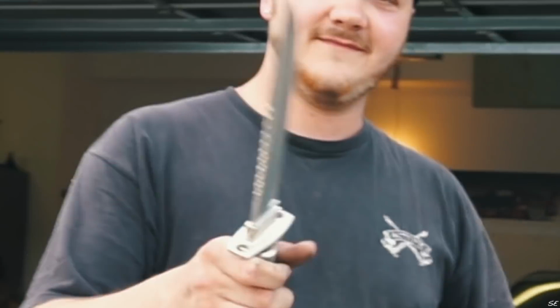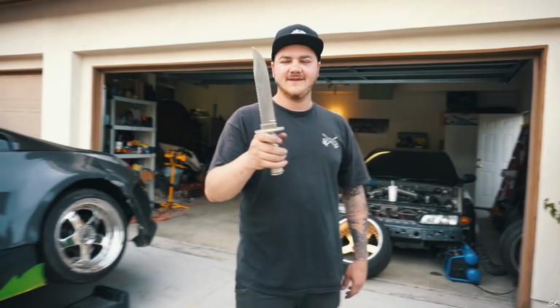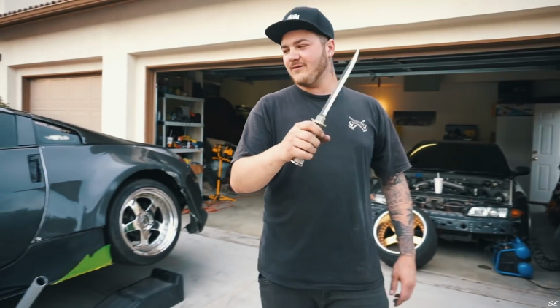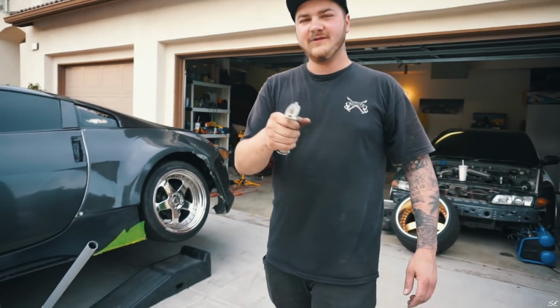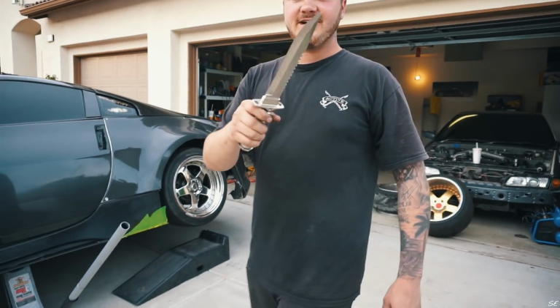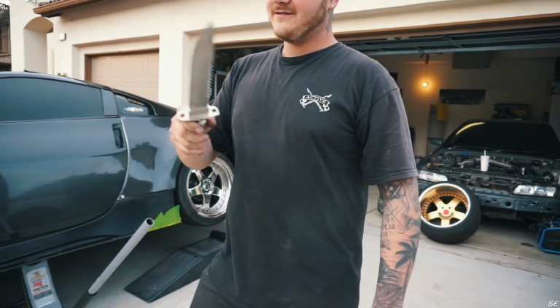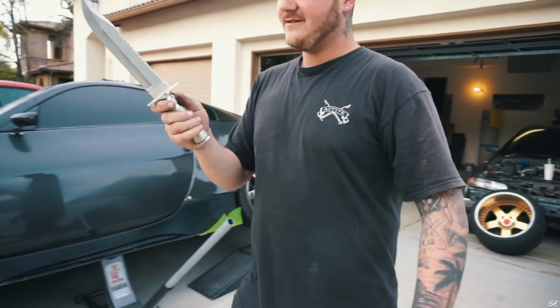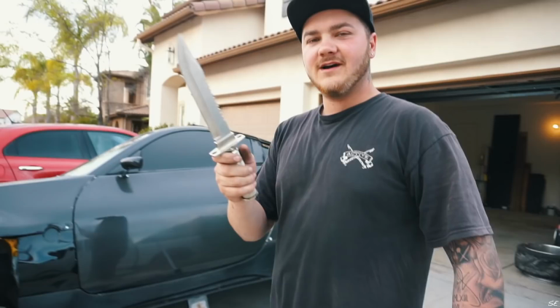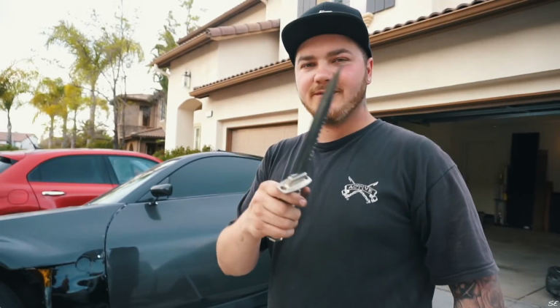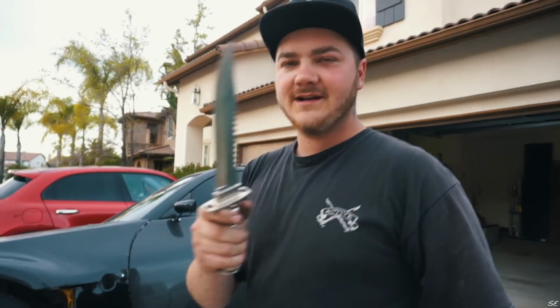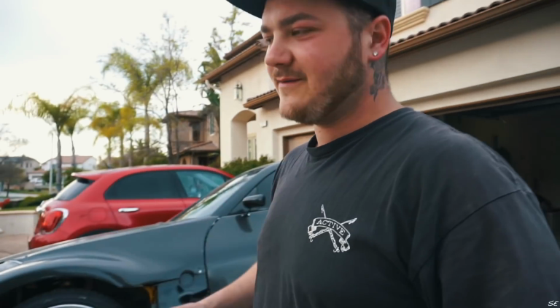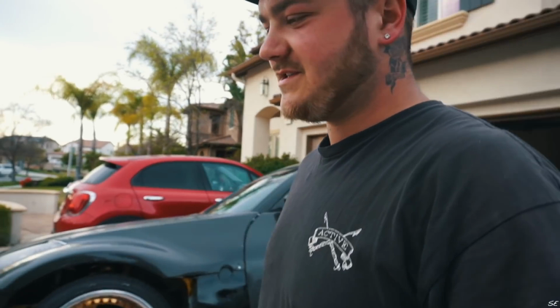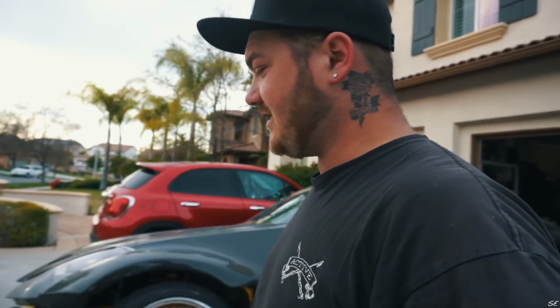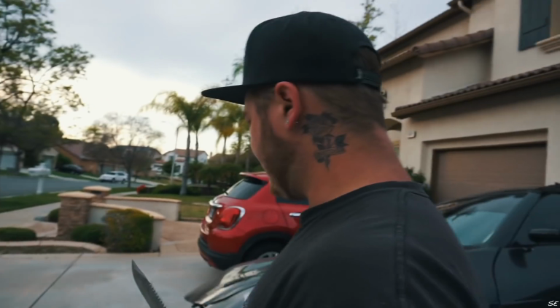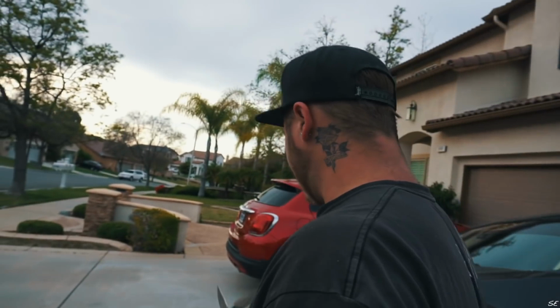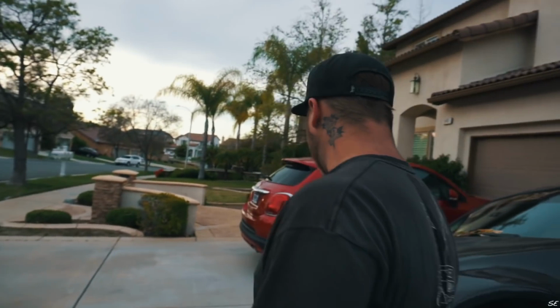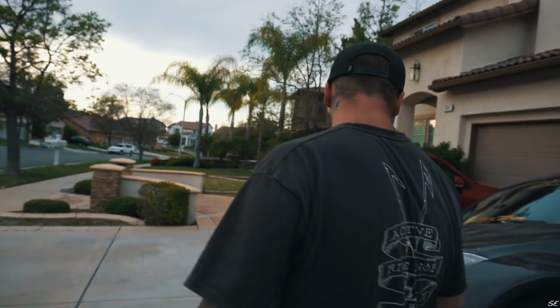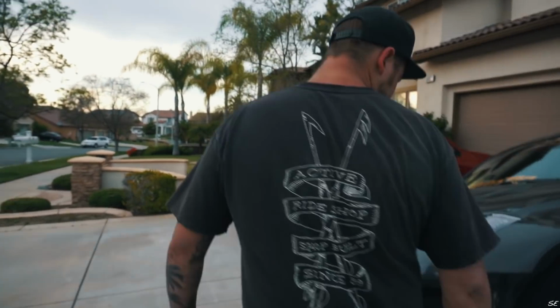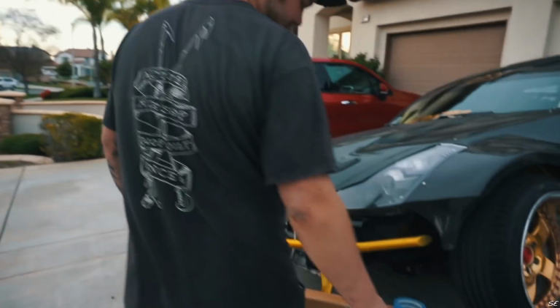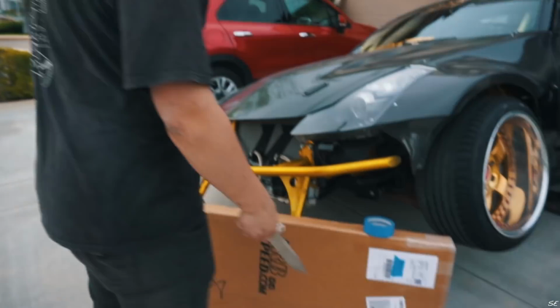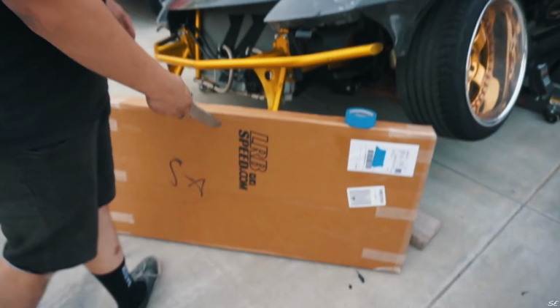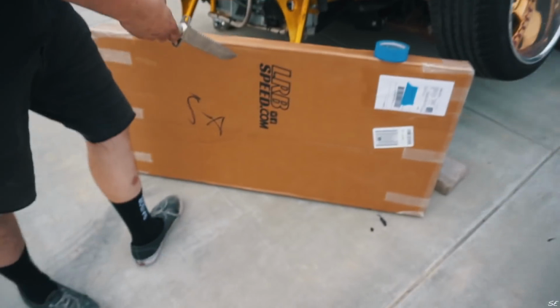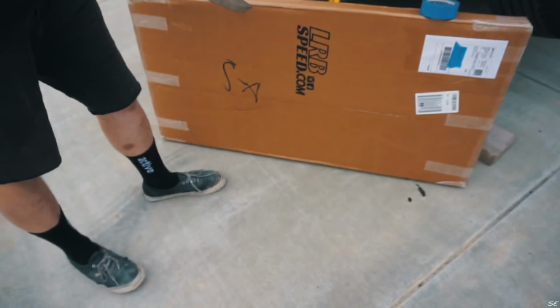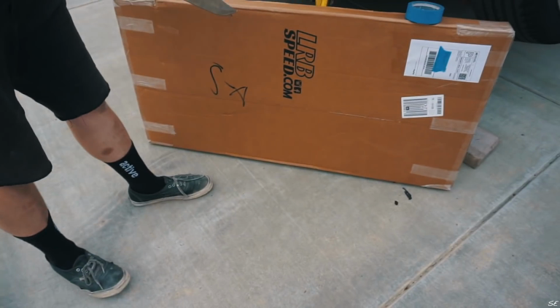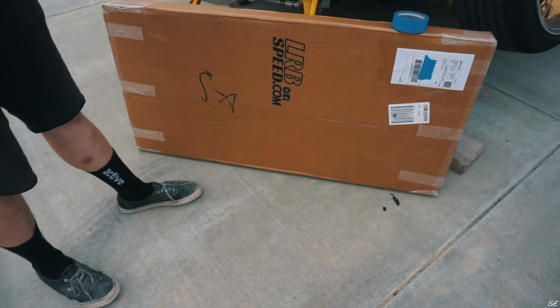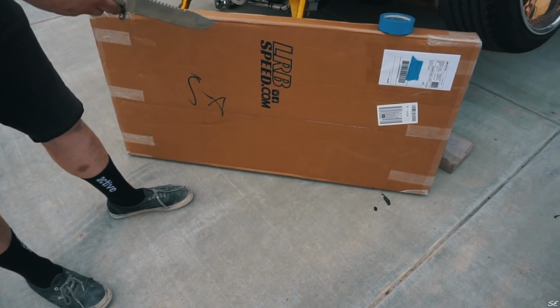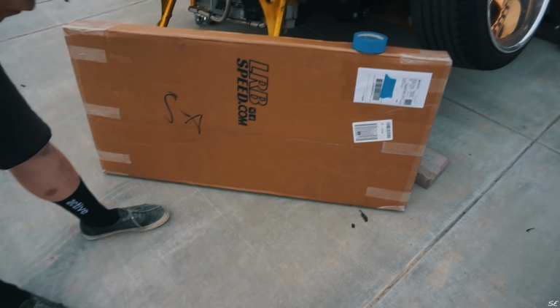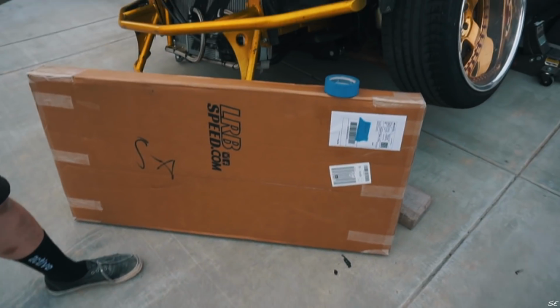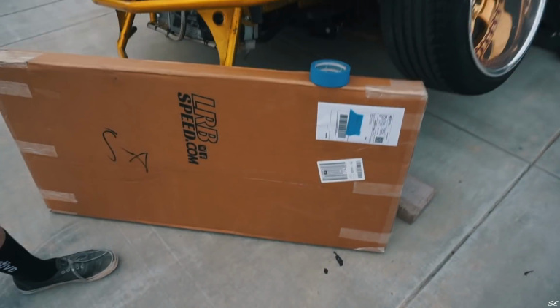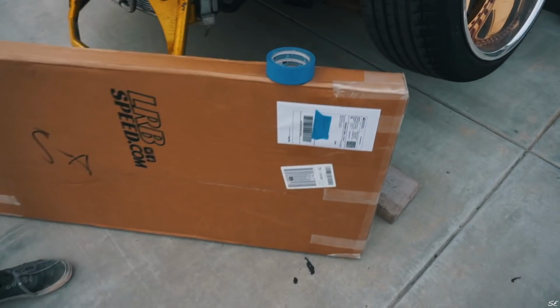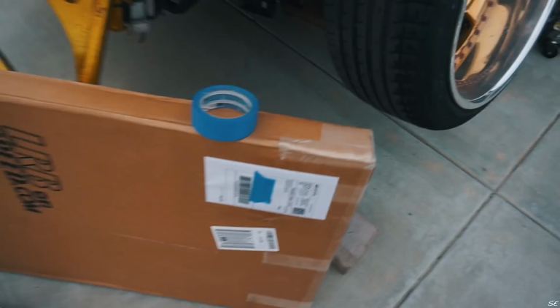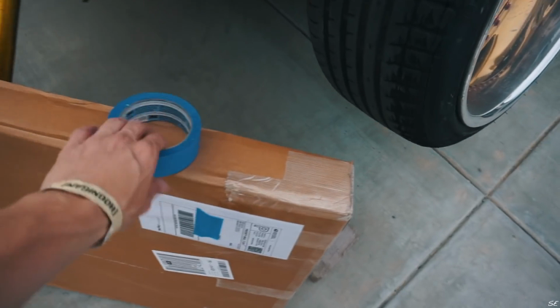Welcome to the video. We ran out of time yesterday to do the unboxing video of the goods from LRB Speed, so we're going to do that right now.